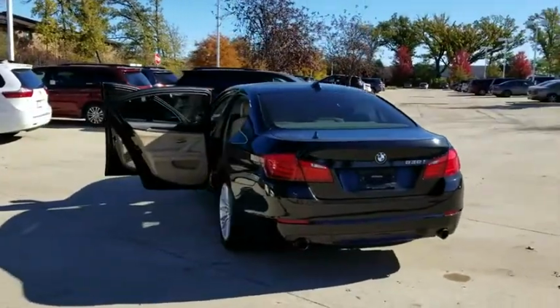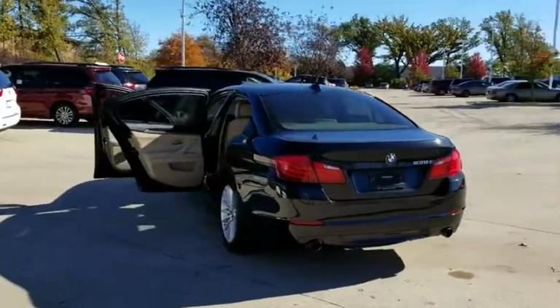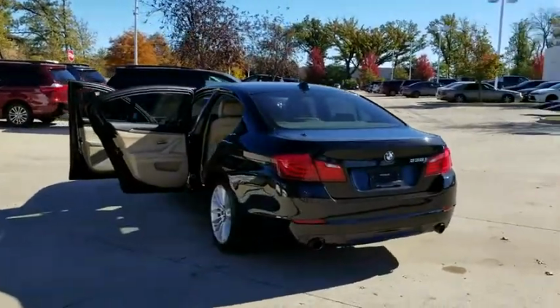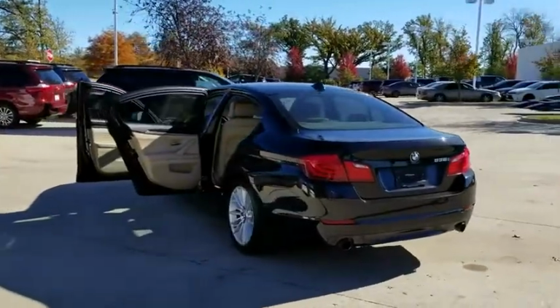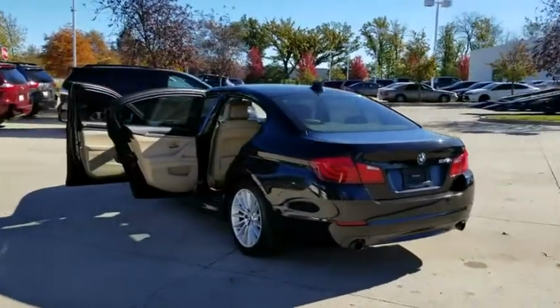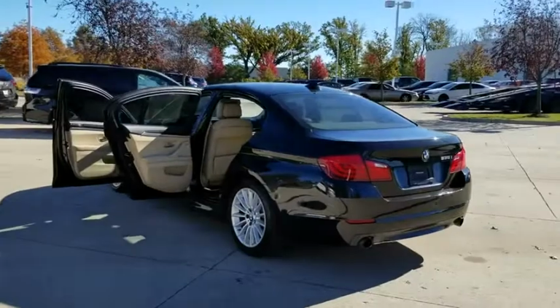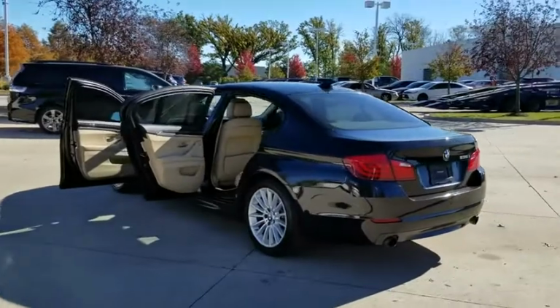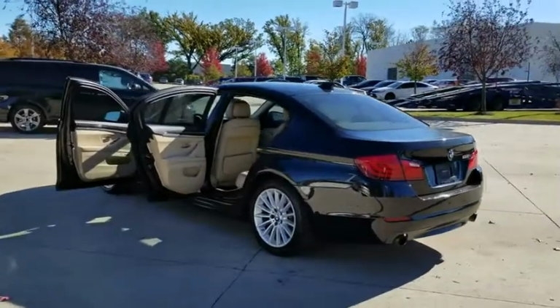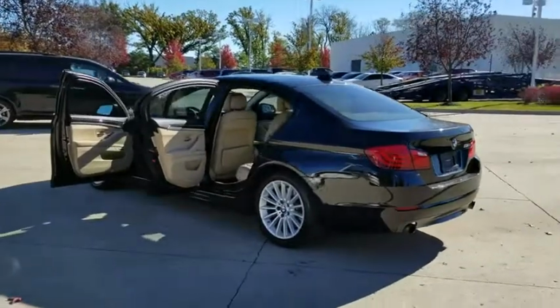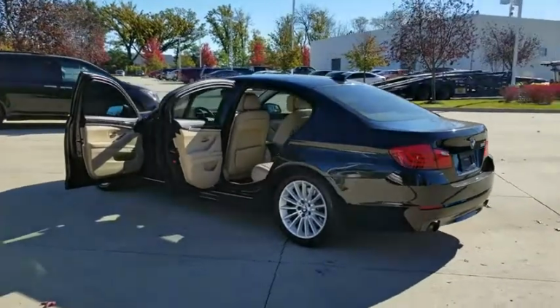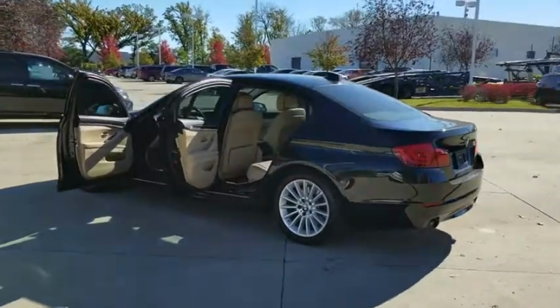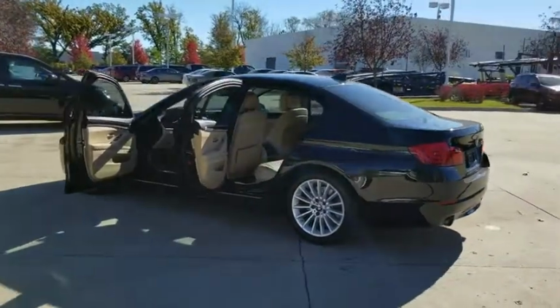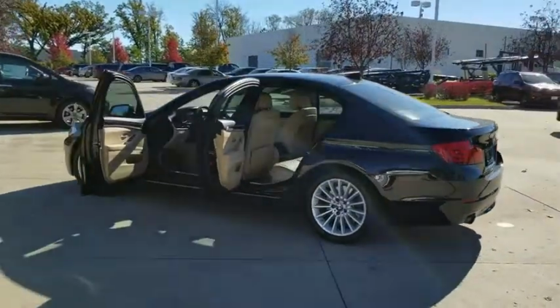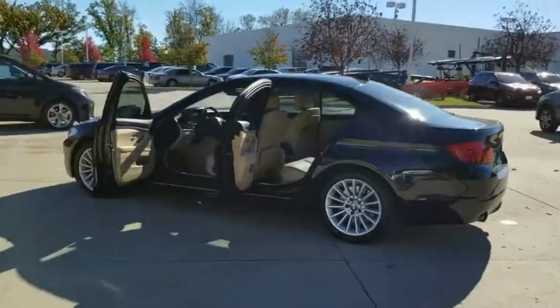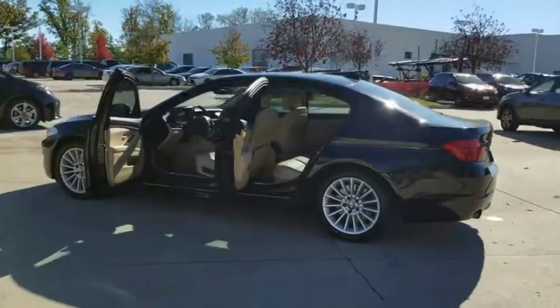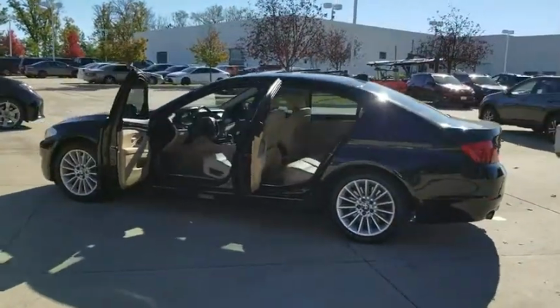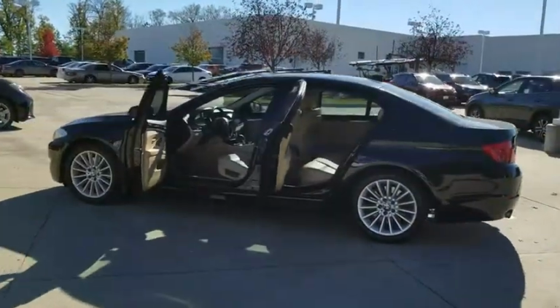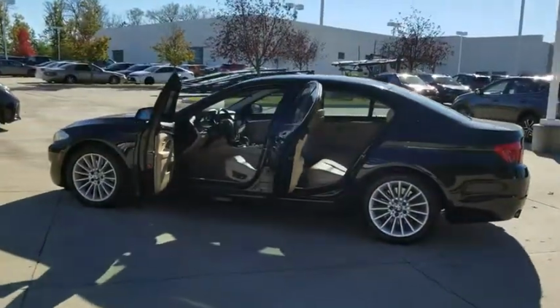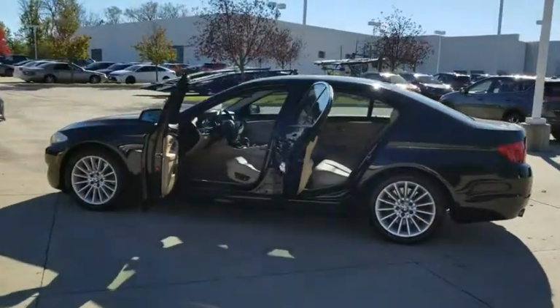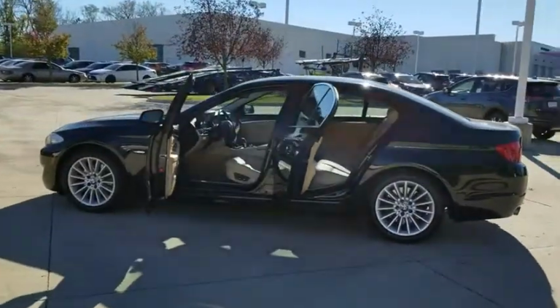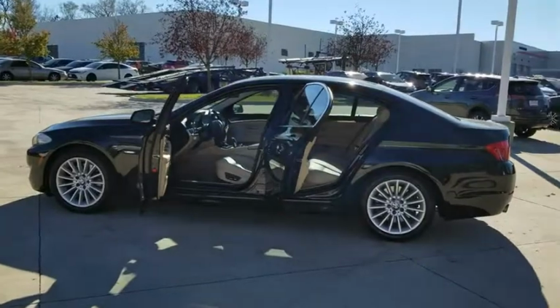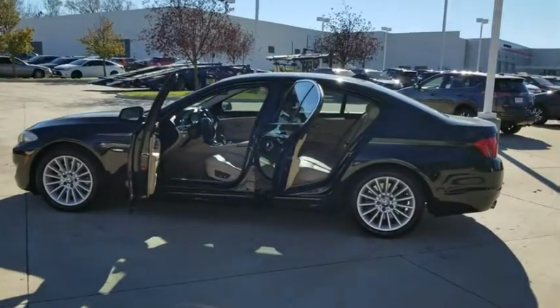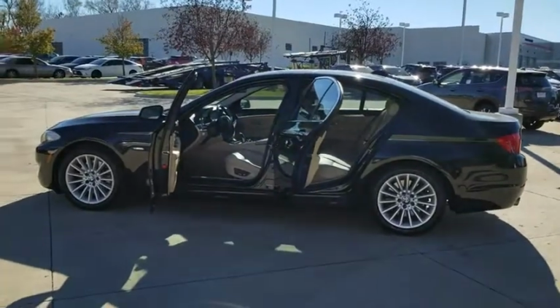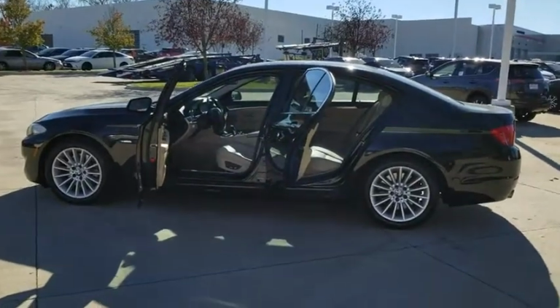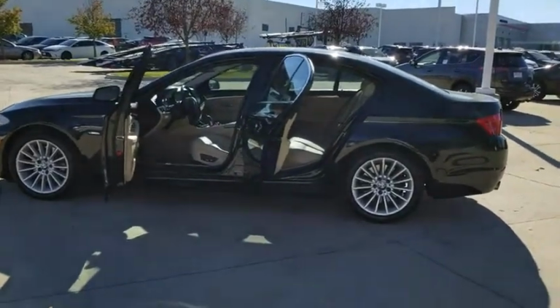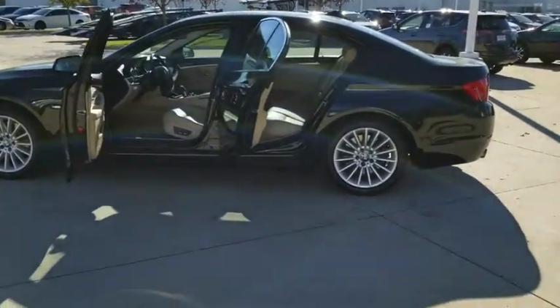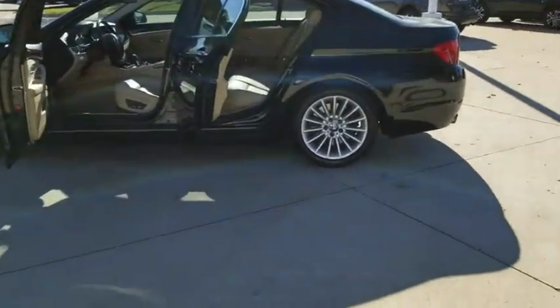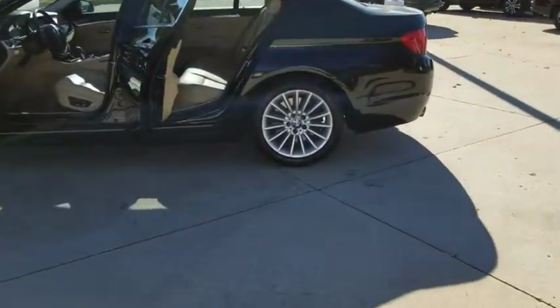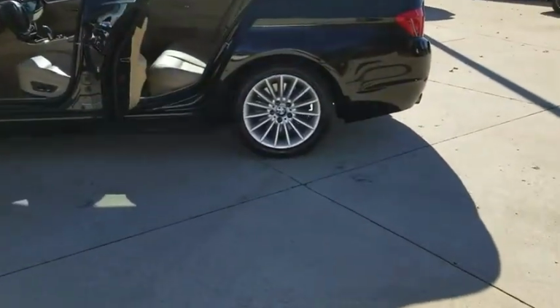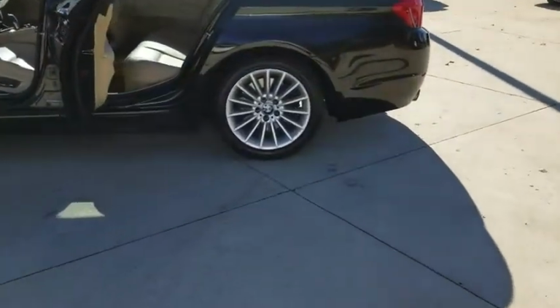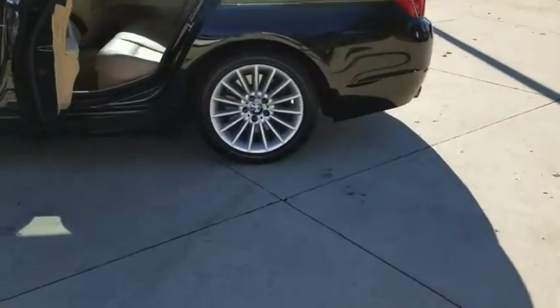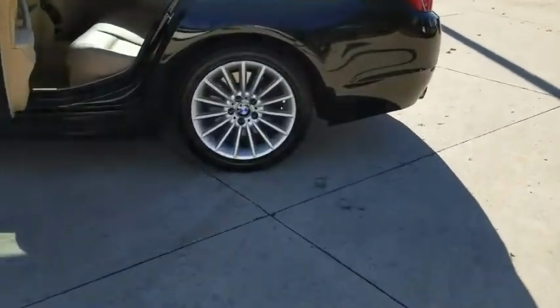Stability control, traction control, anti-lock braking system, keyless entry, power passenger seat, steering wheel audio controls, leather wrapped steering wheel, Bluetooth, adjustable steering wheel.